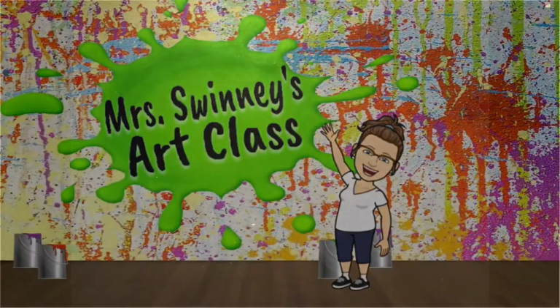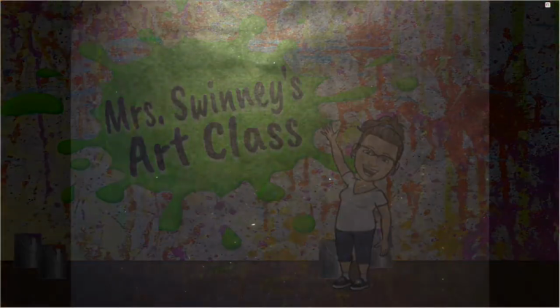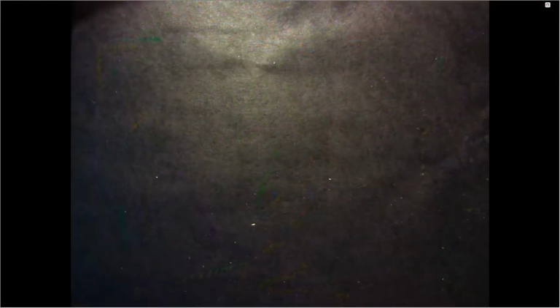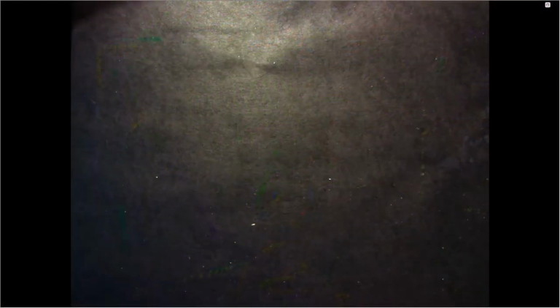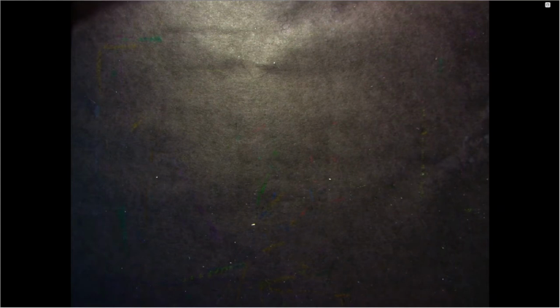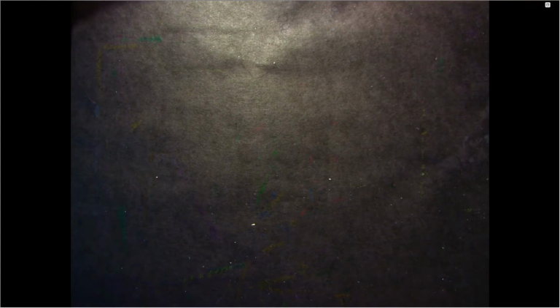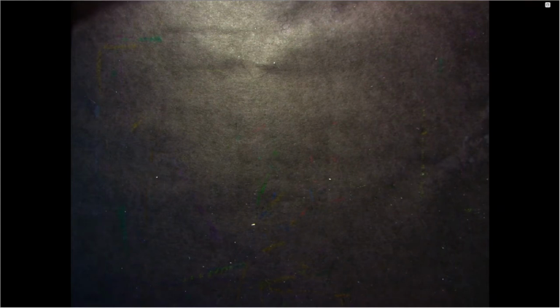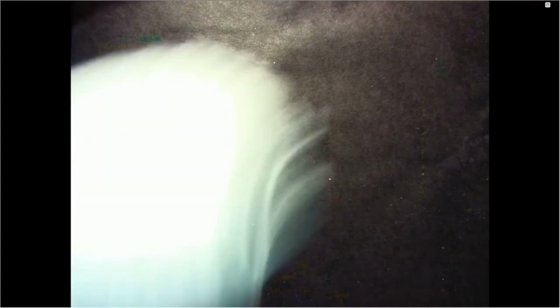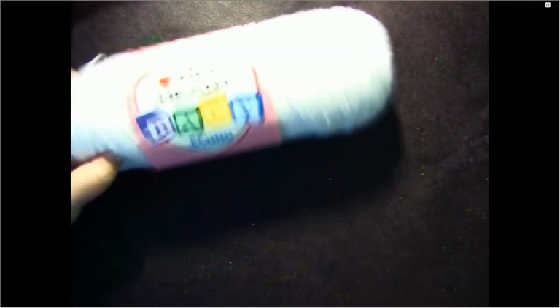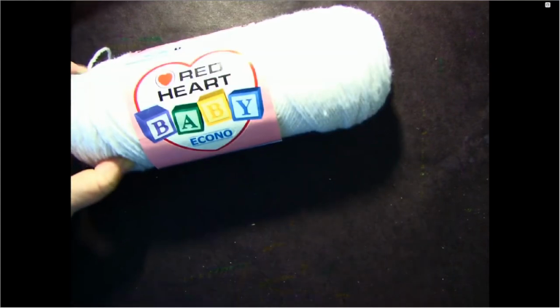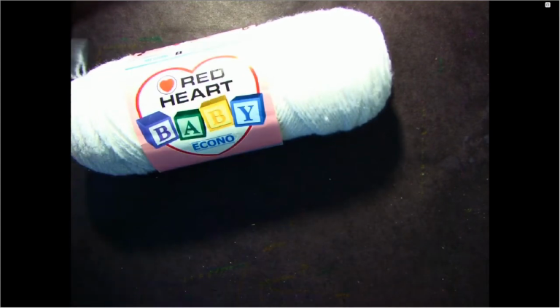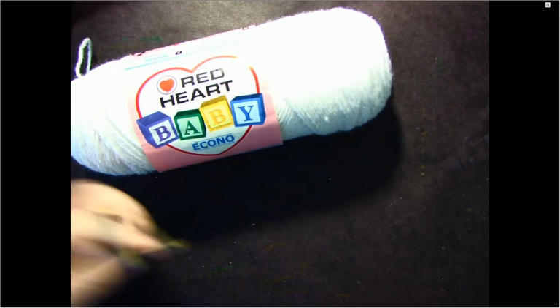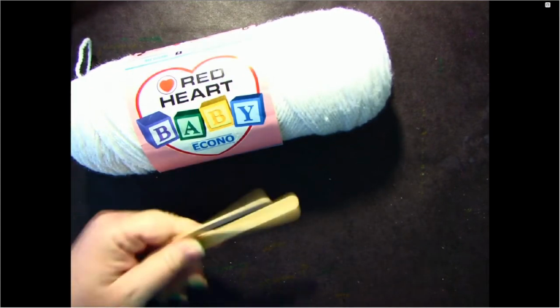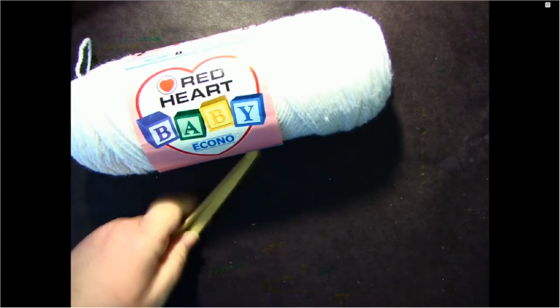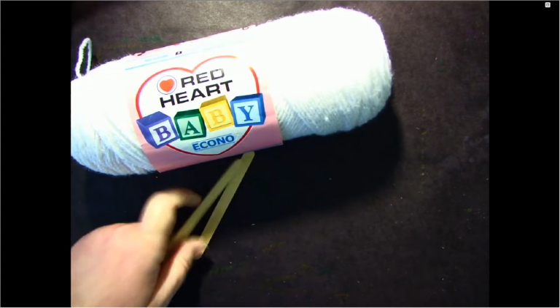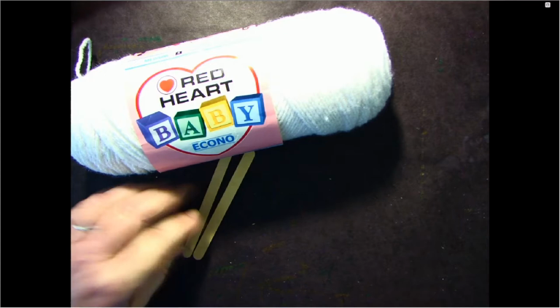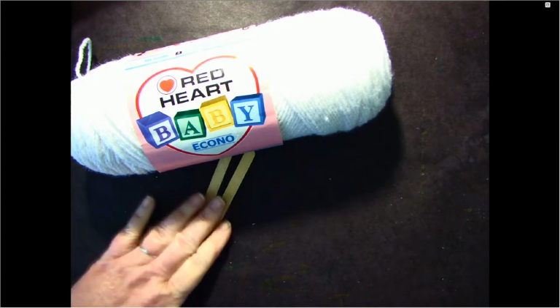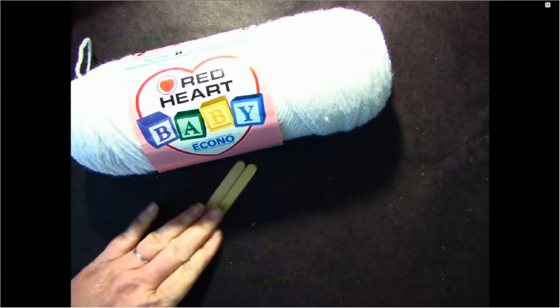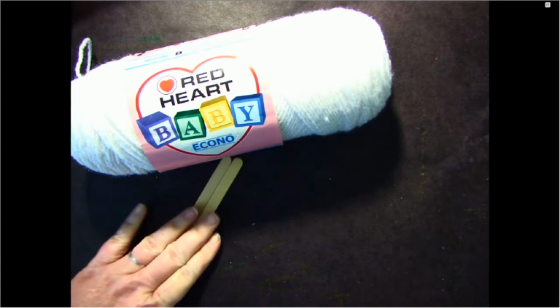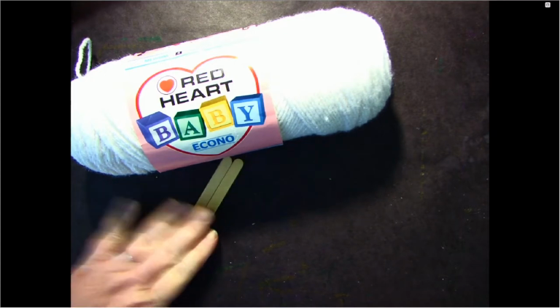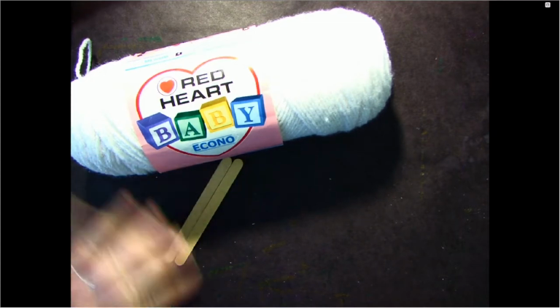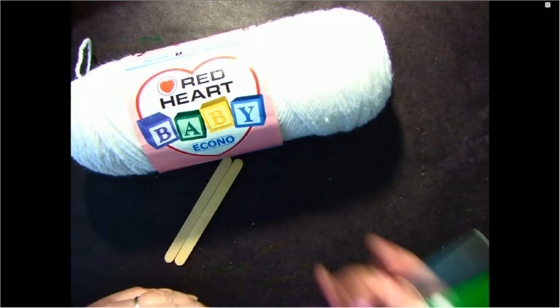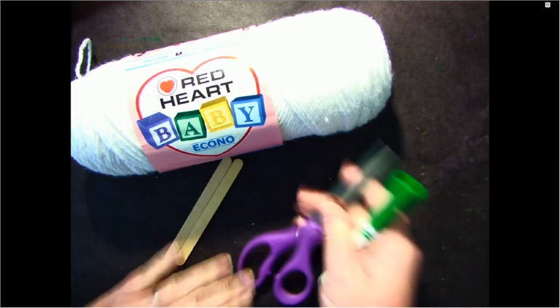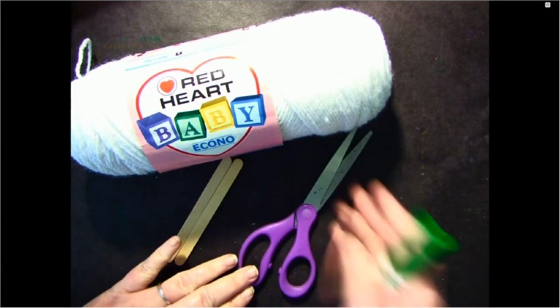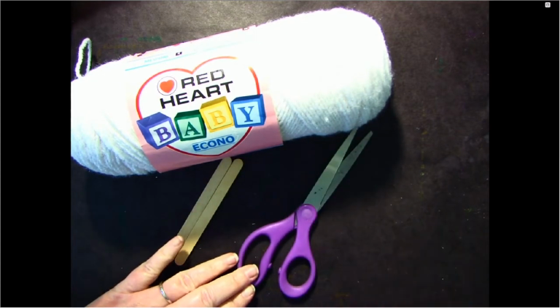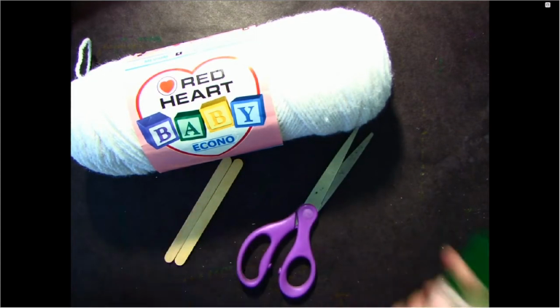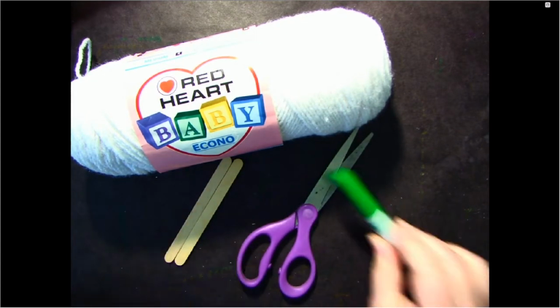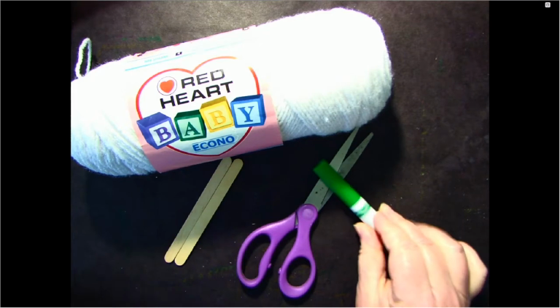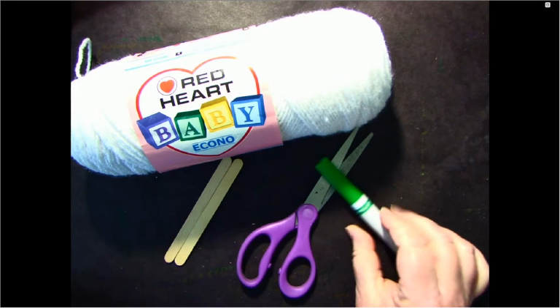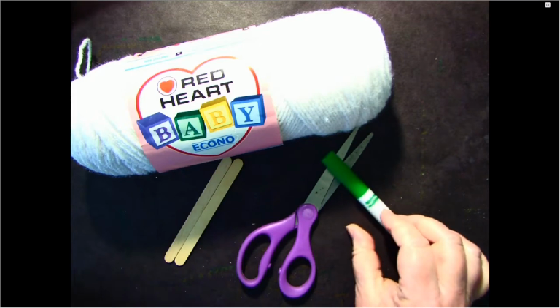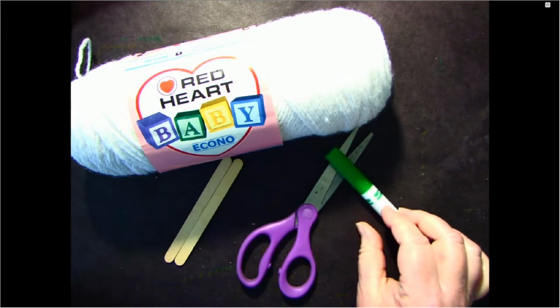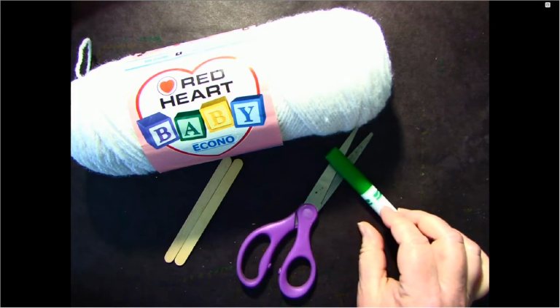Hello Little Artists! For today's project you will need some yarn, some popsicle sticks — we'll need three — scissors, and a green marker or green paint.